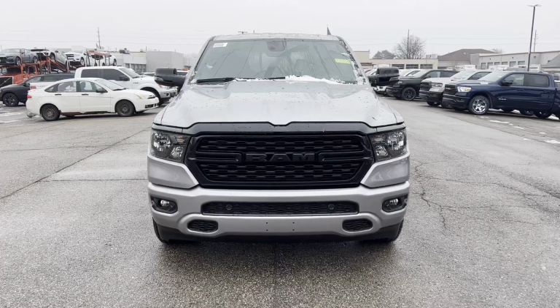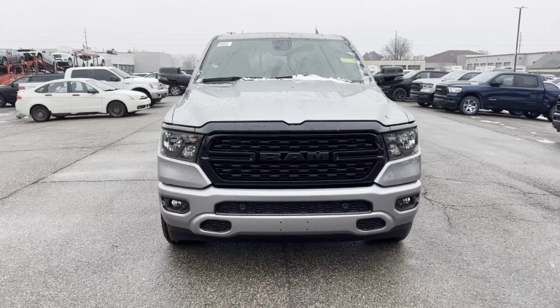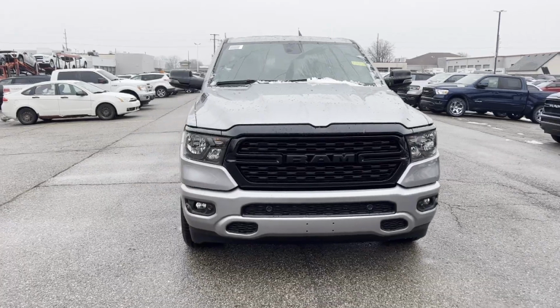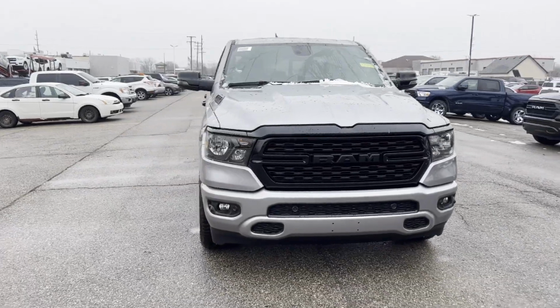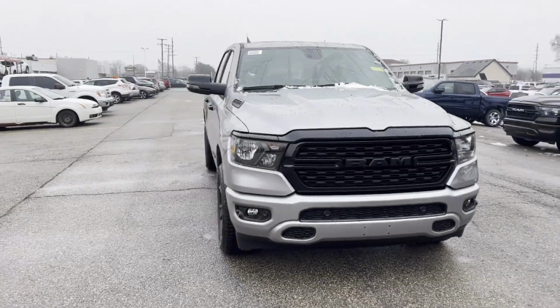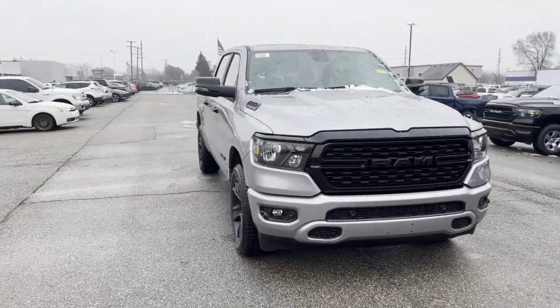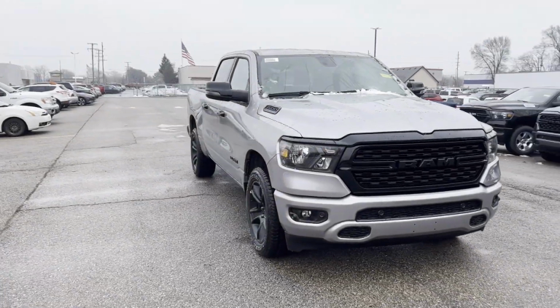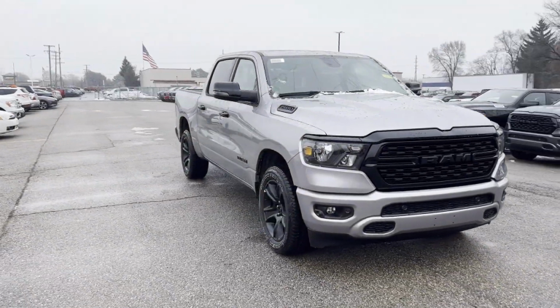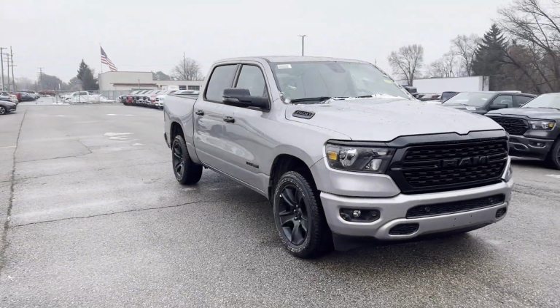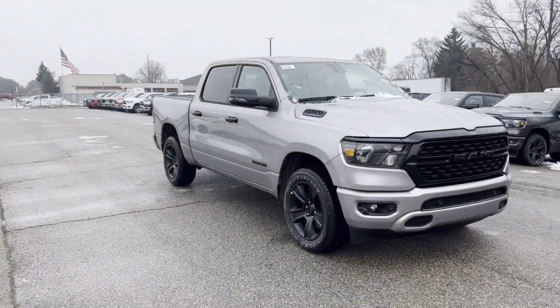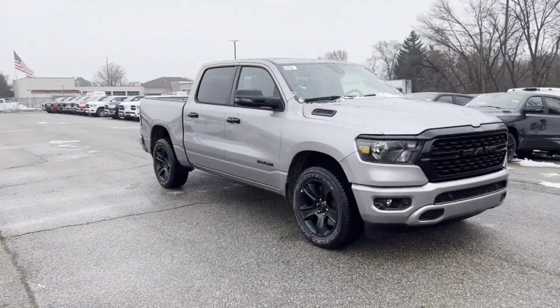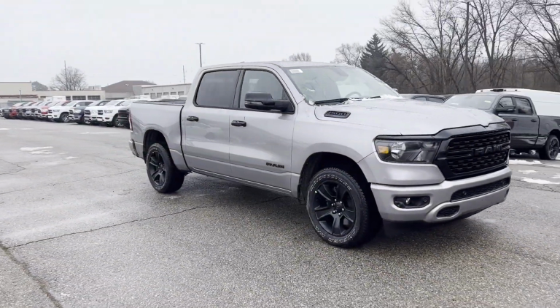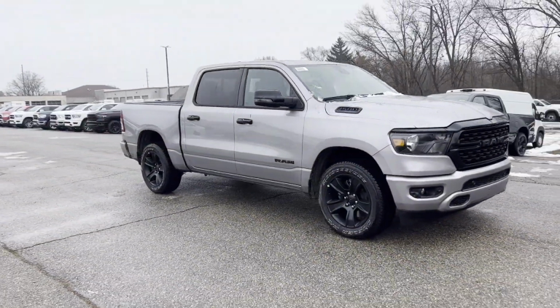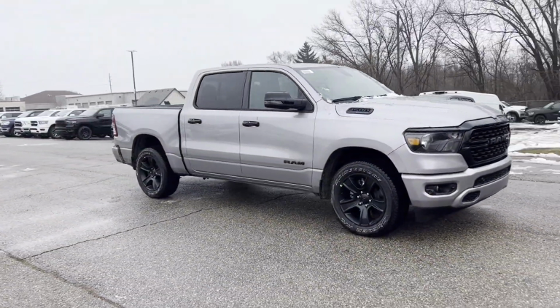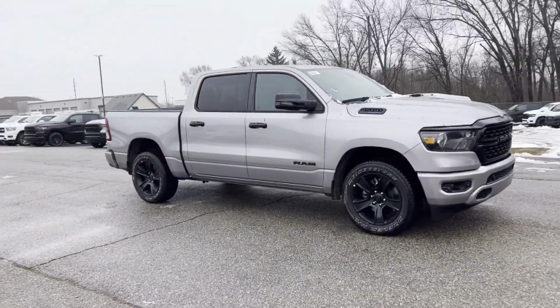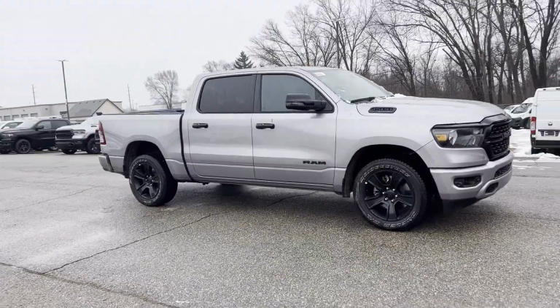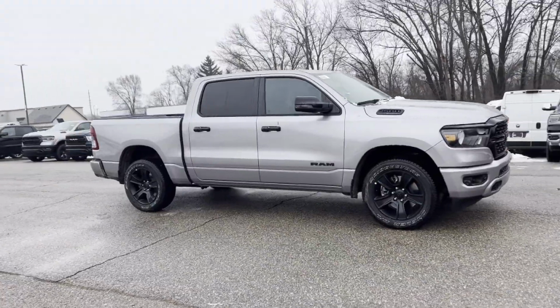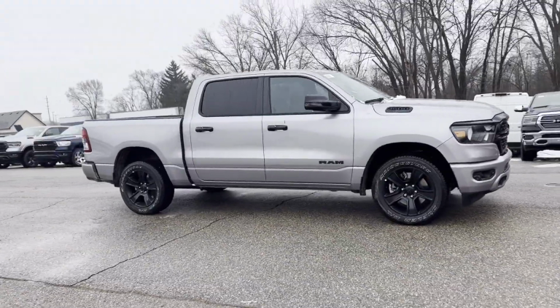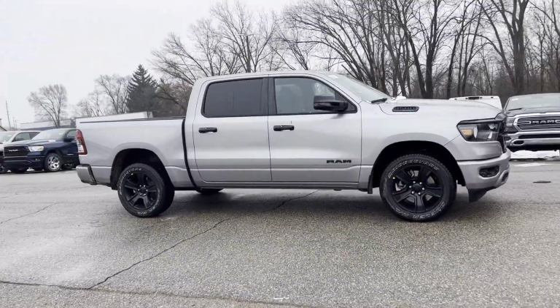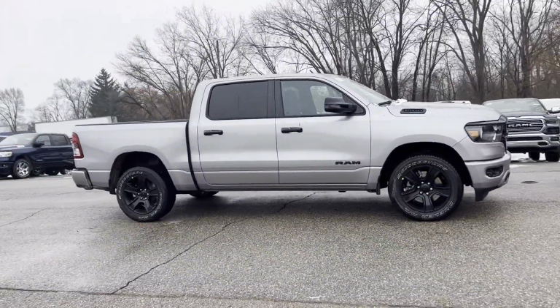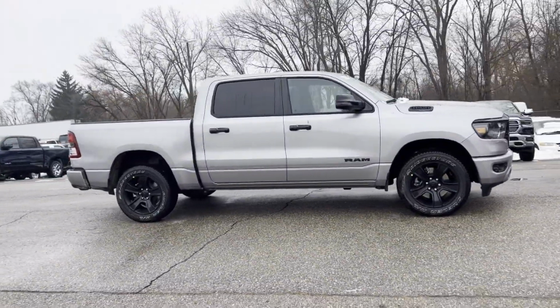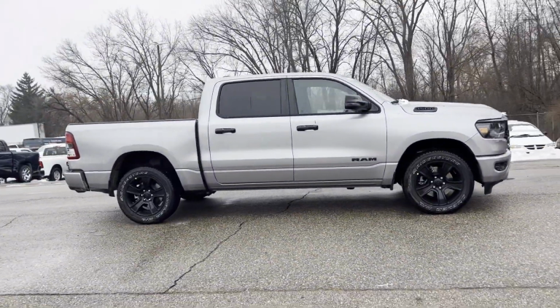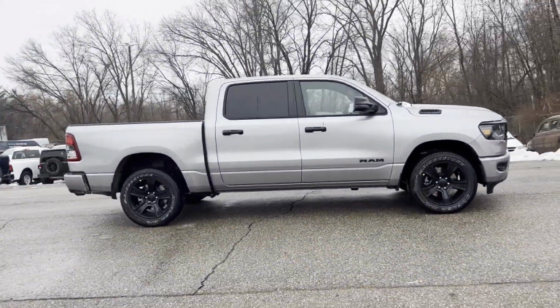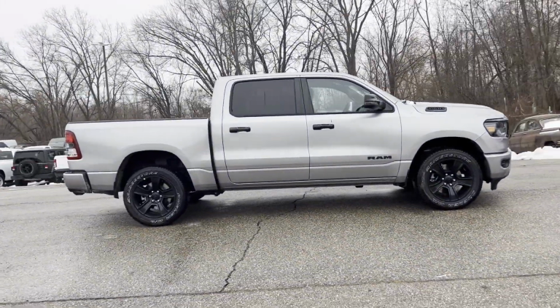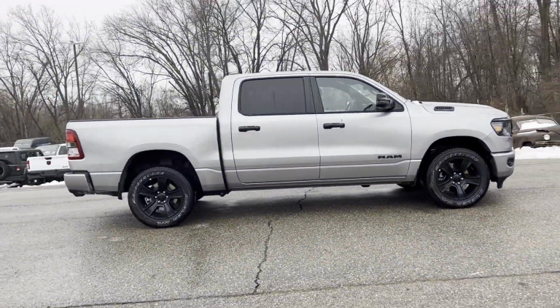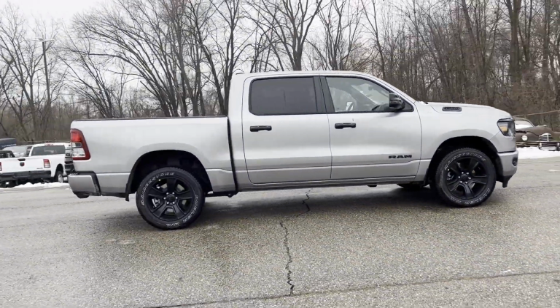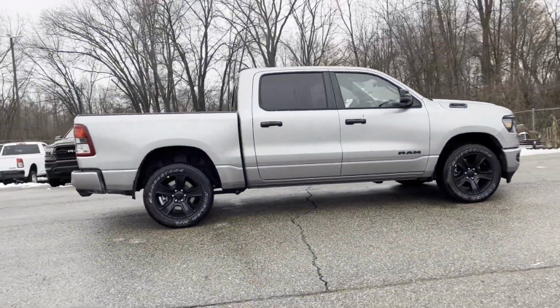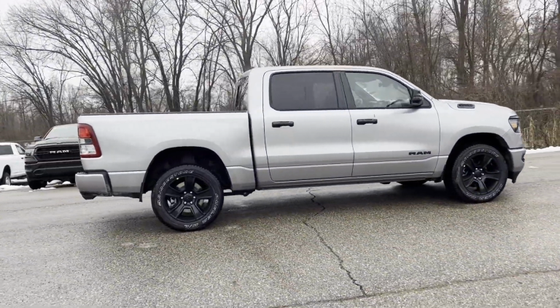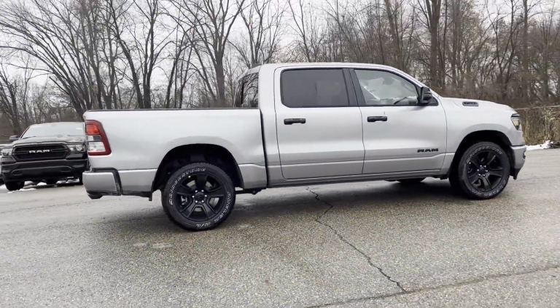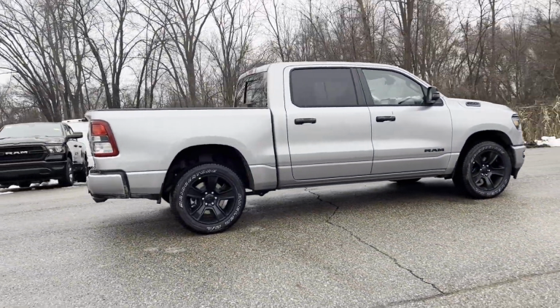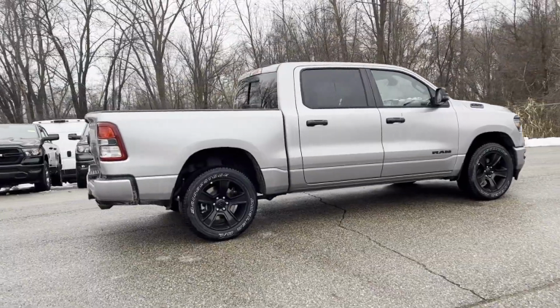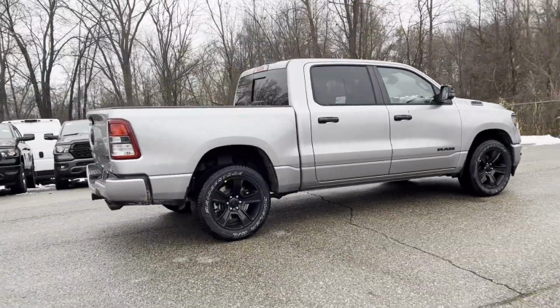2024 Ram 1500. This pickup truck offers two full rows of seating for premium comfort. Additionally, you'll be more than pleased with extra features like these.